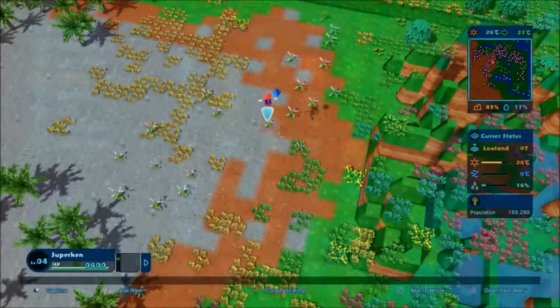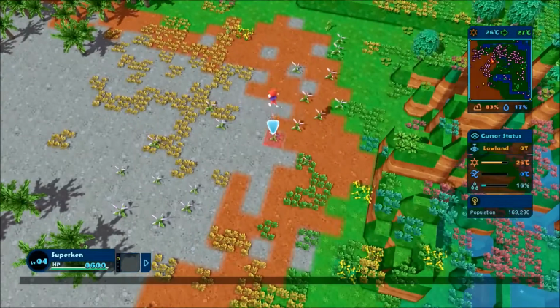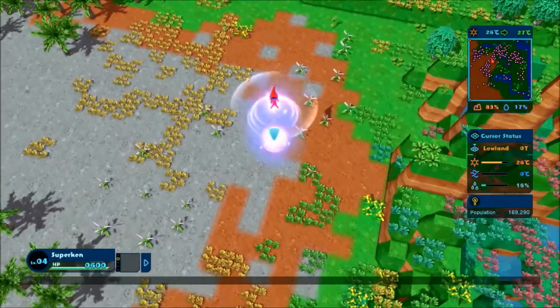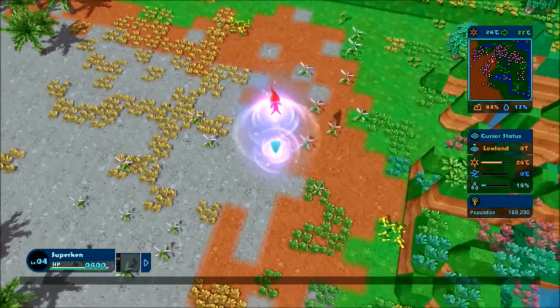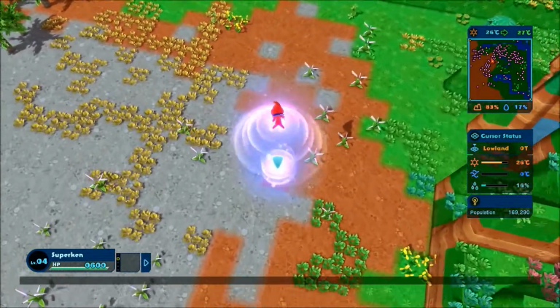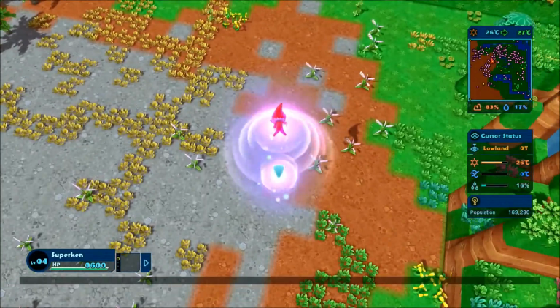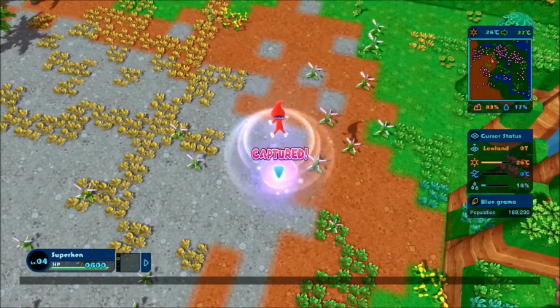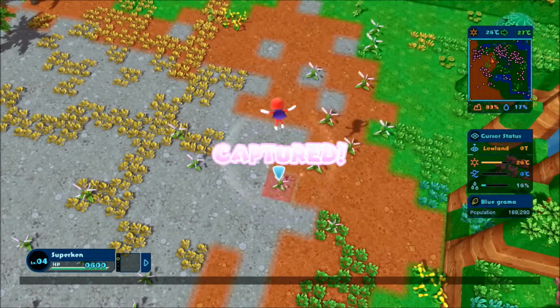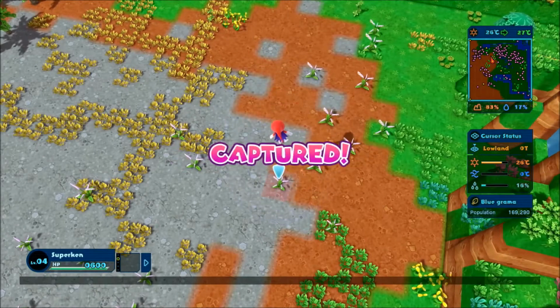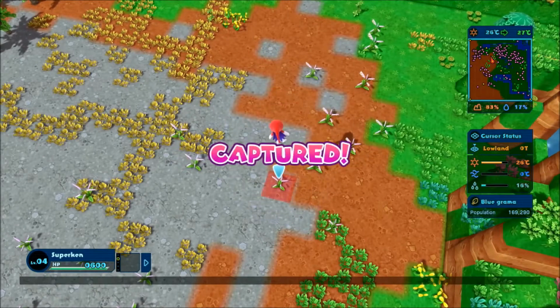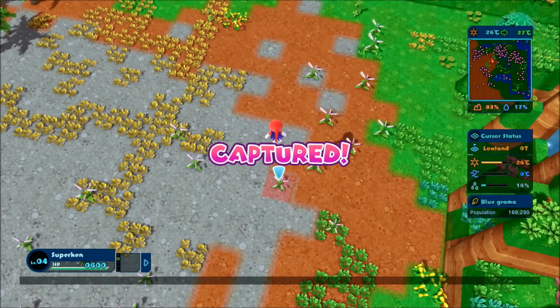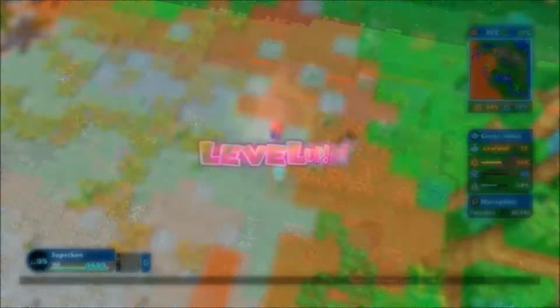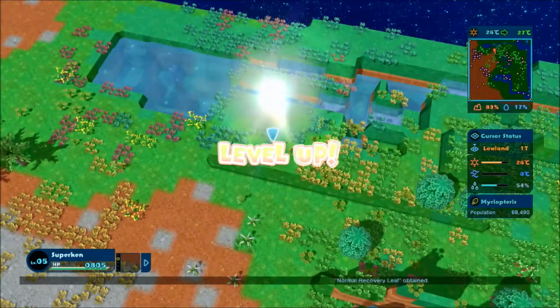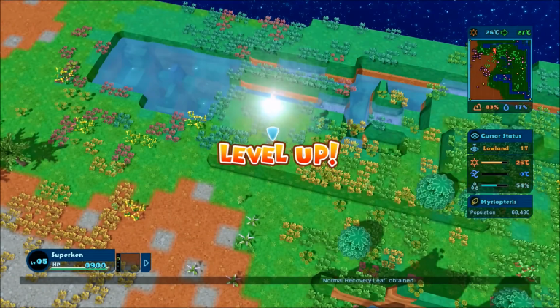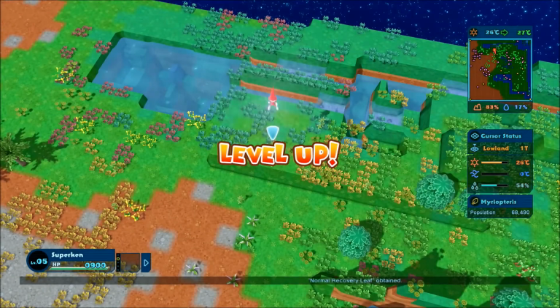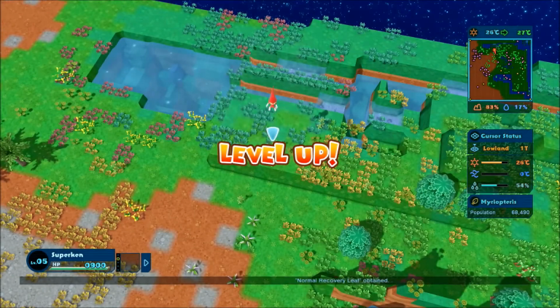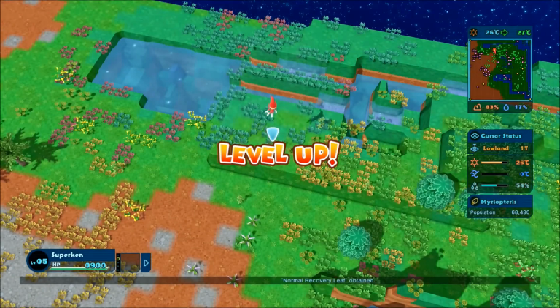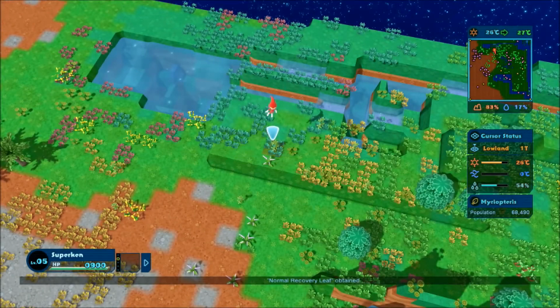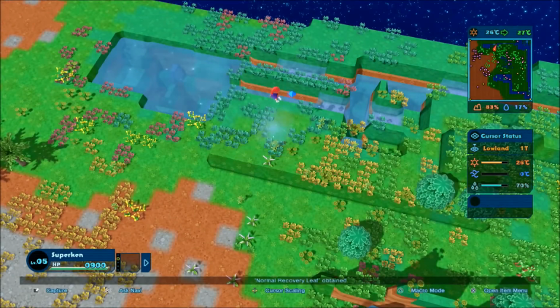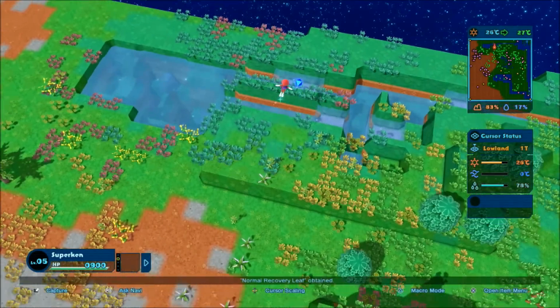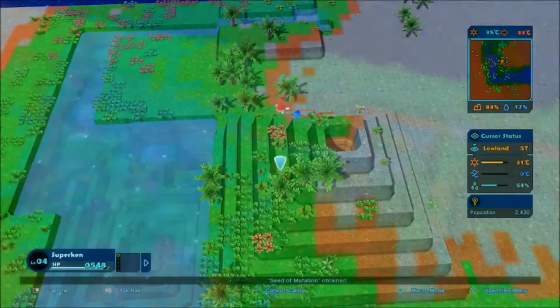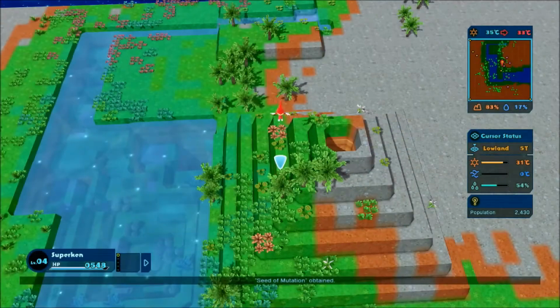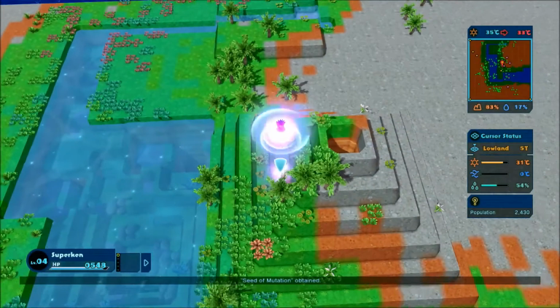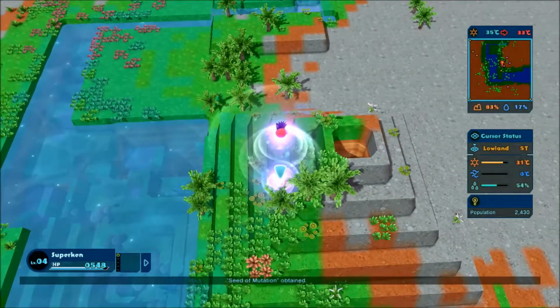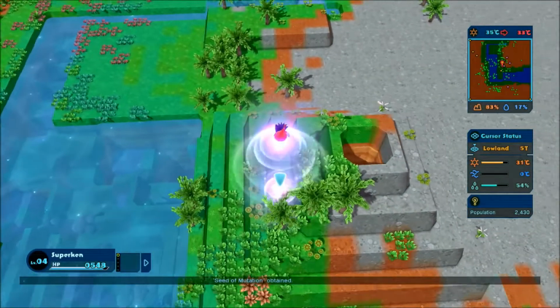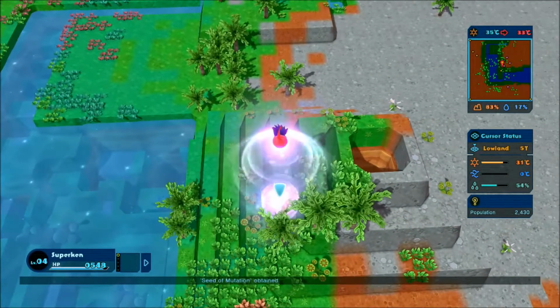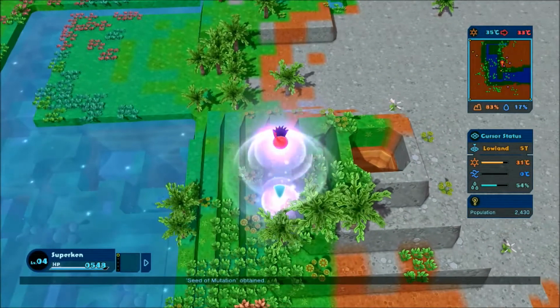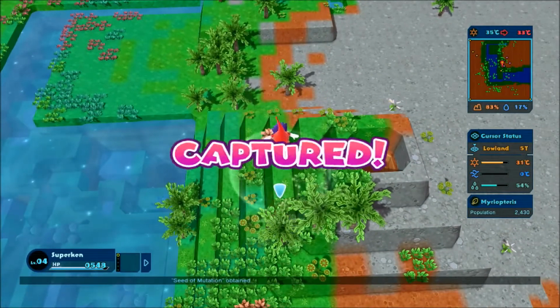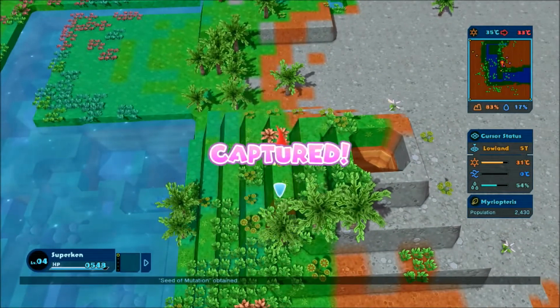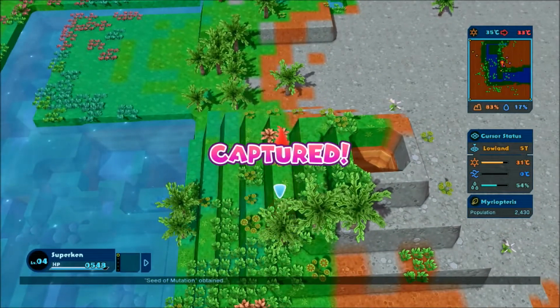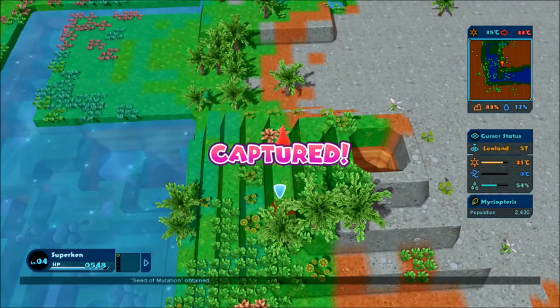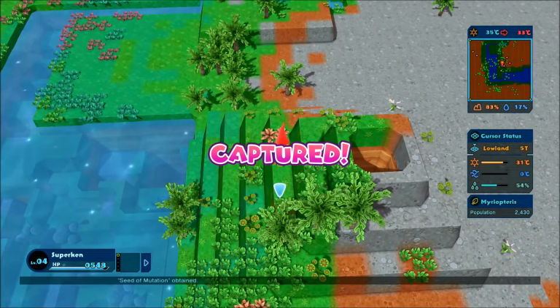When new organisms do appear, you're able to capture them, which gives you experience to level up. And the higher level you are, the more land you can alter at once, as well as the more you can do without continuing time, as time stands still until you back out and watch your world play out.